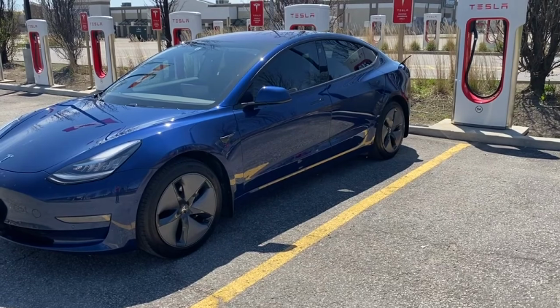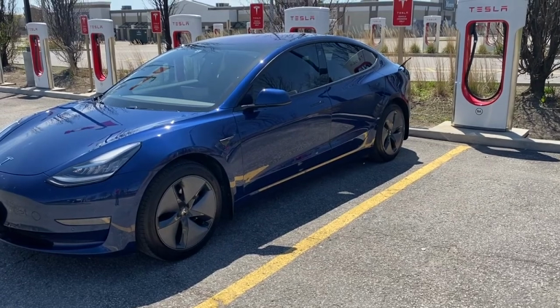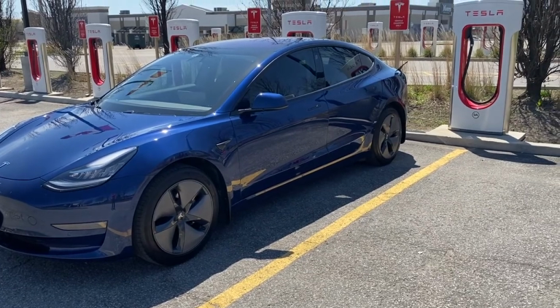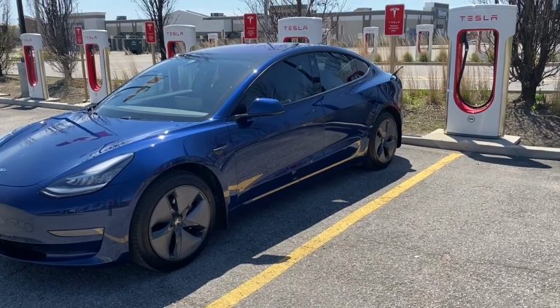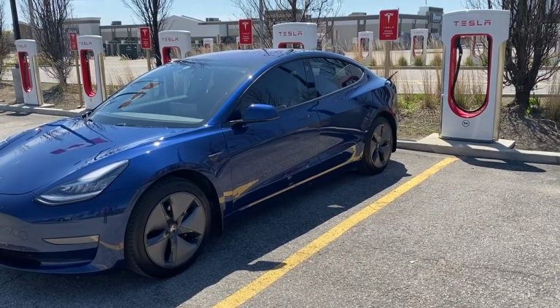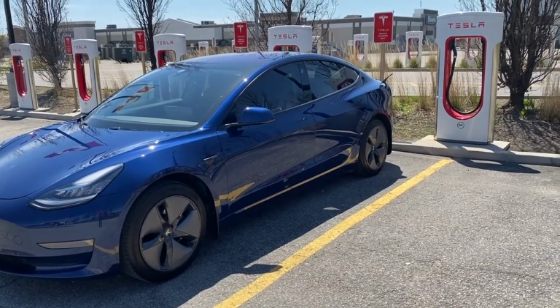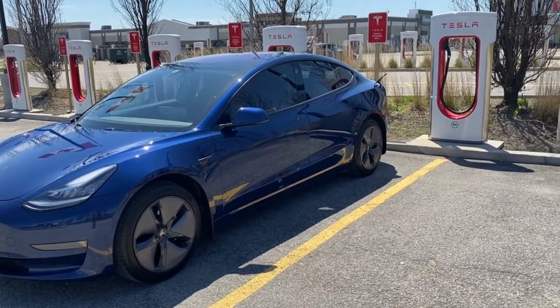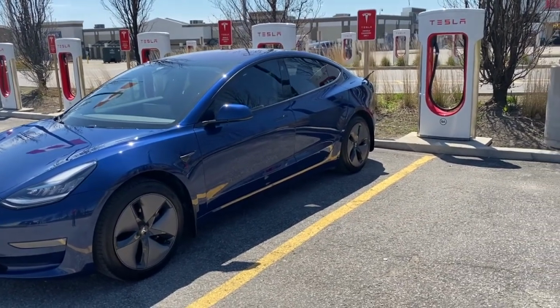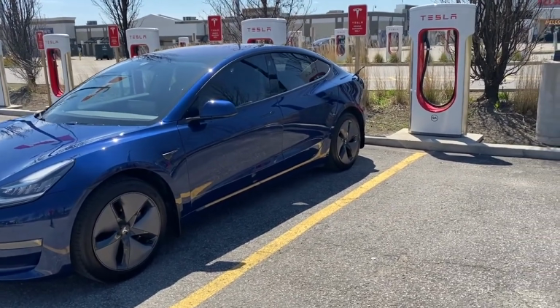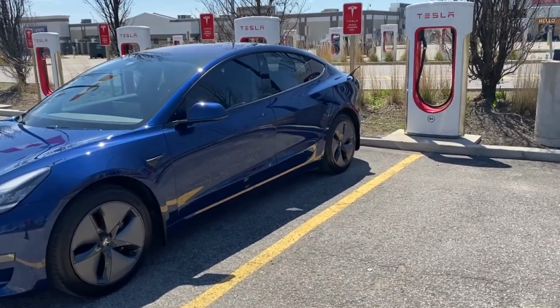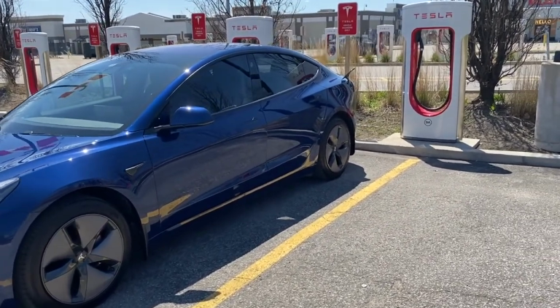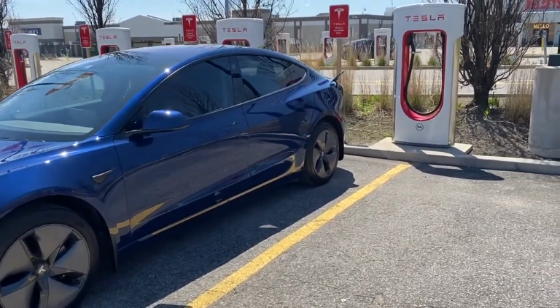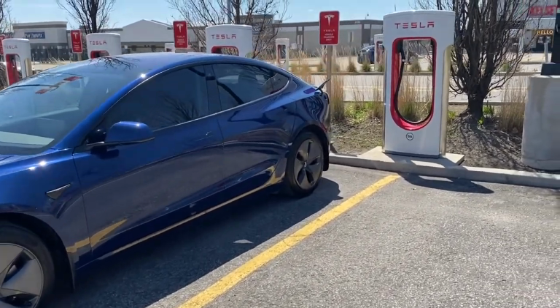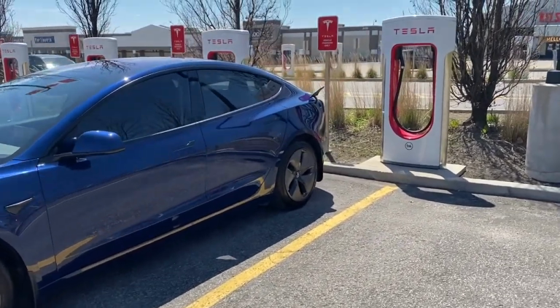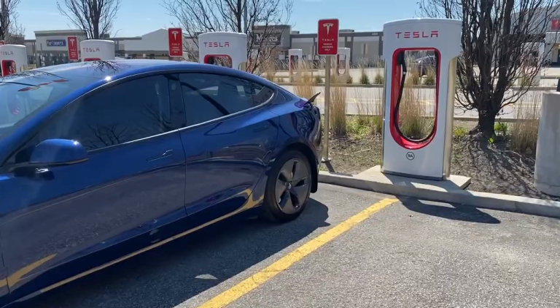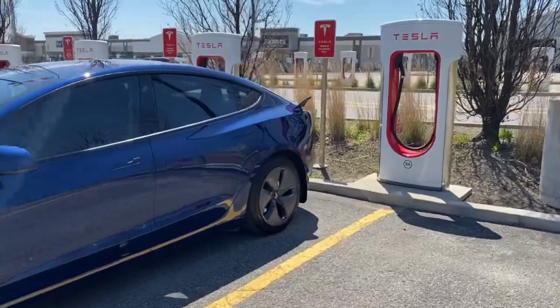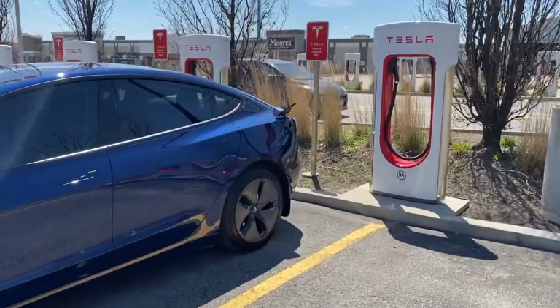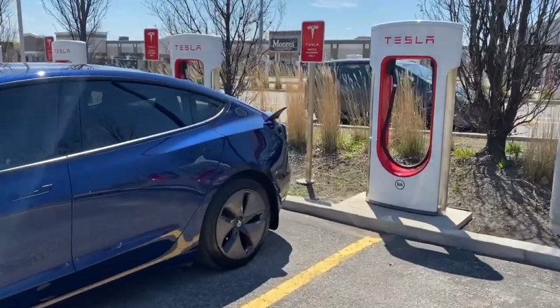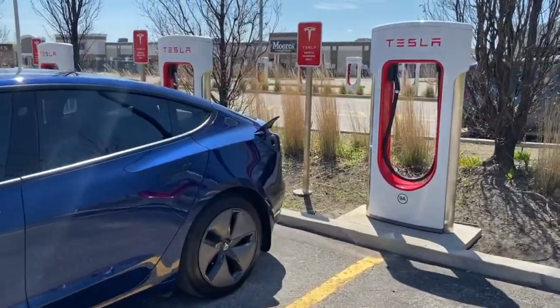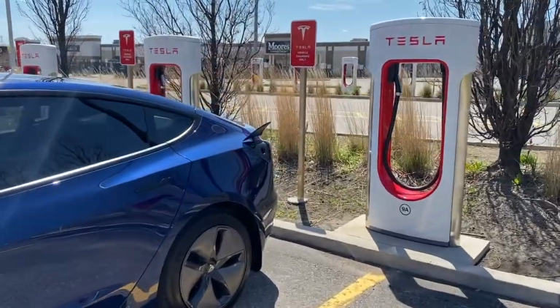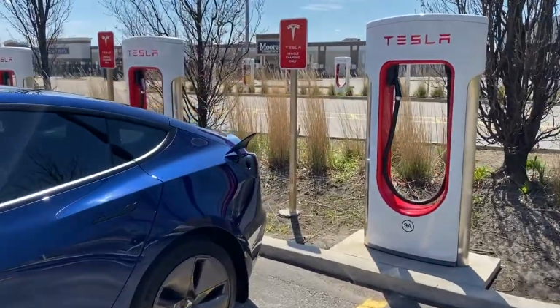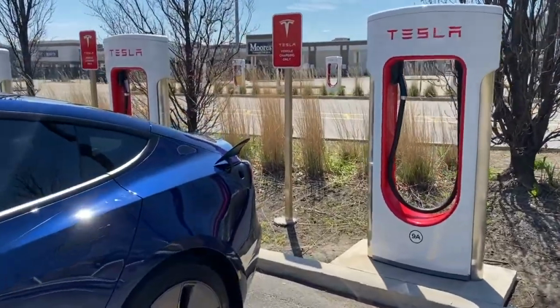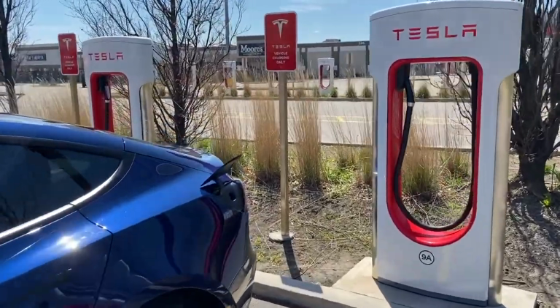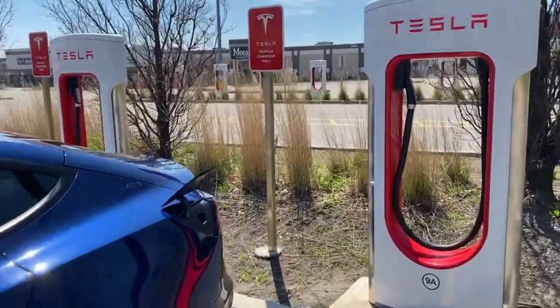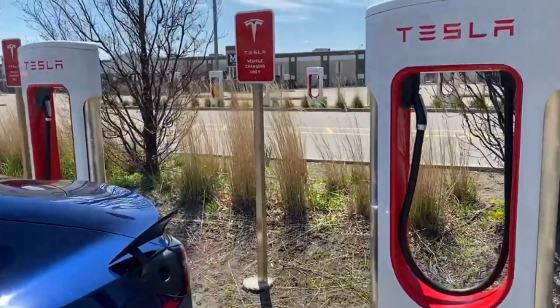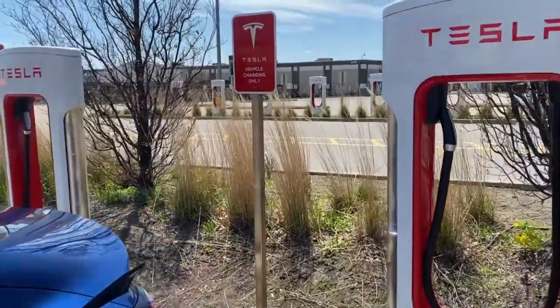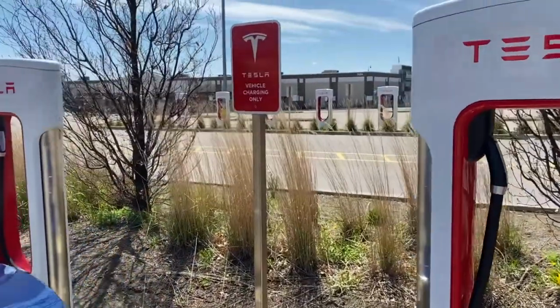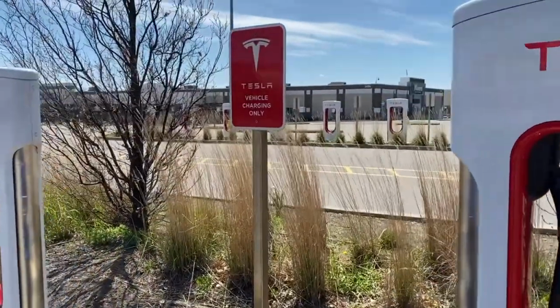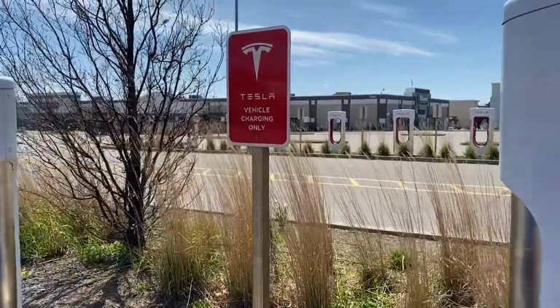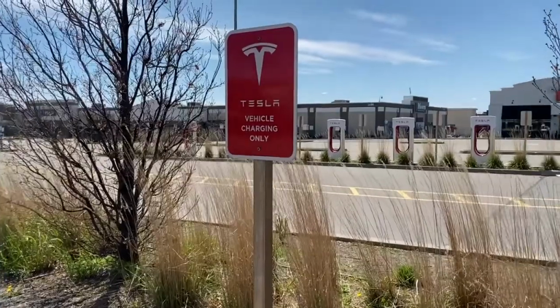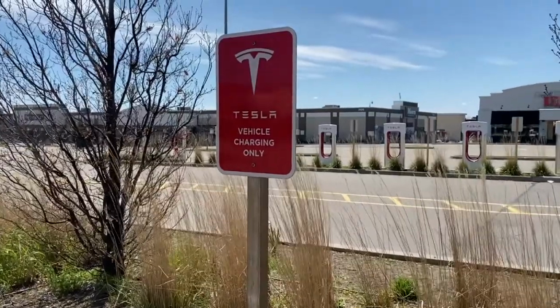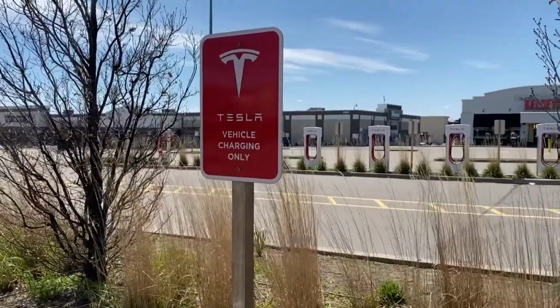All right guys, we're at the Markham Tesla Superchargers version 2 — Tesla charging only.